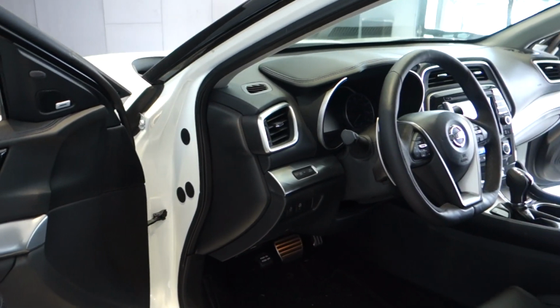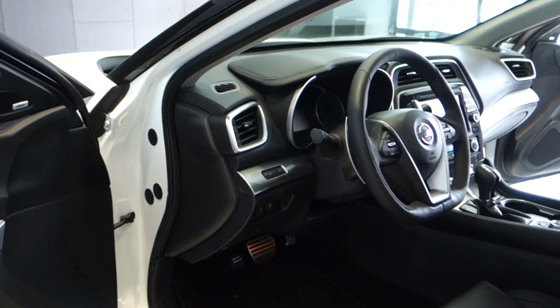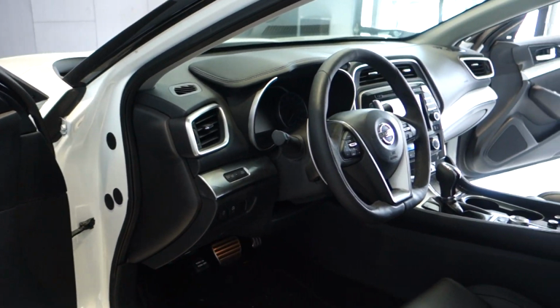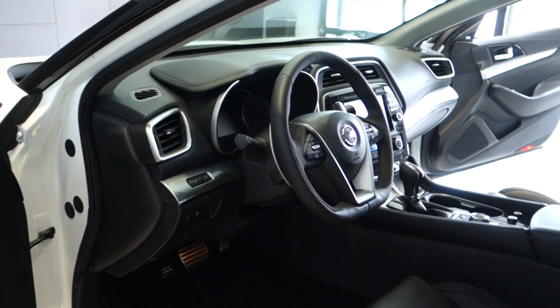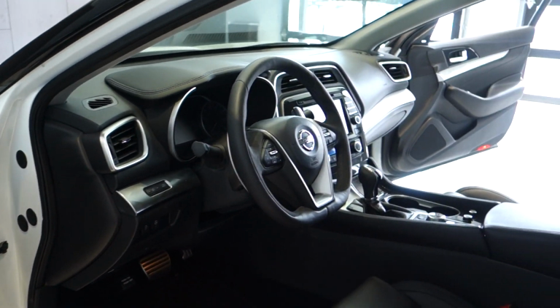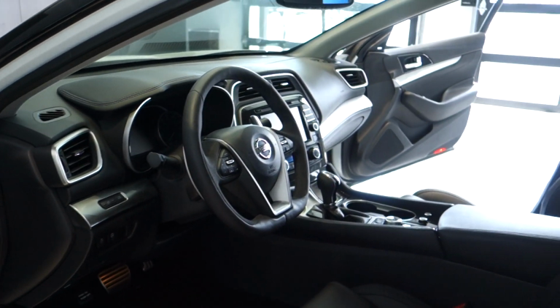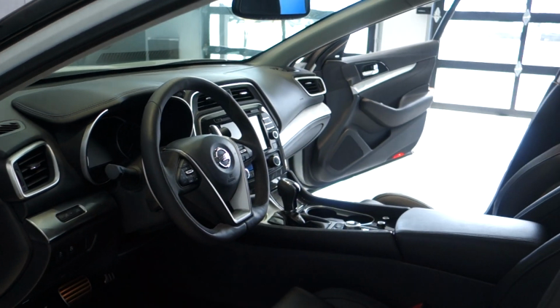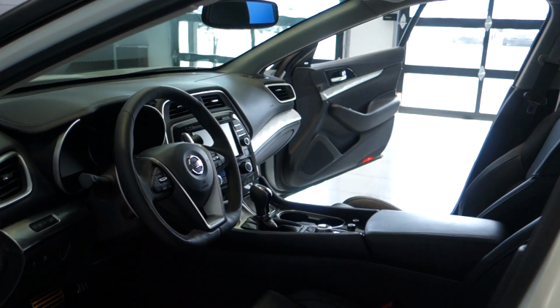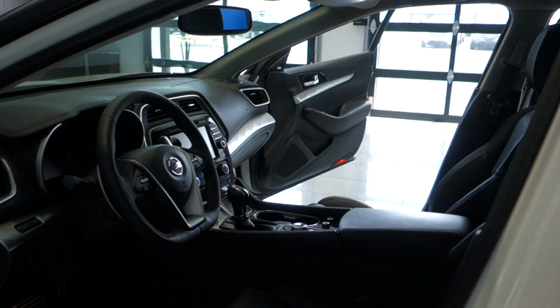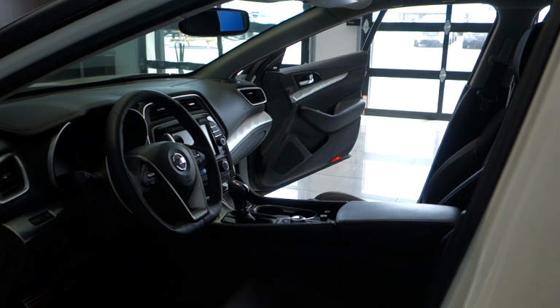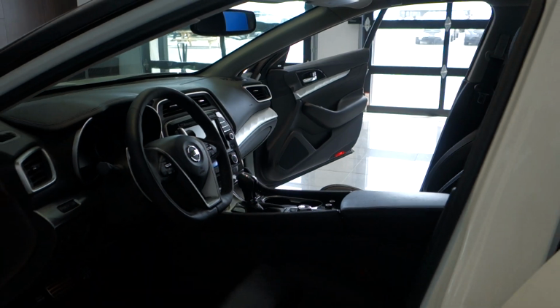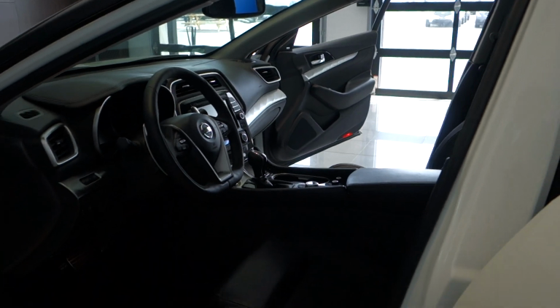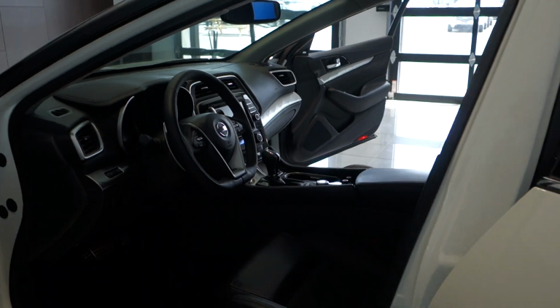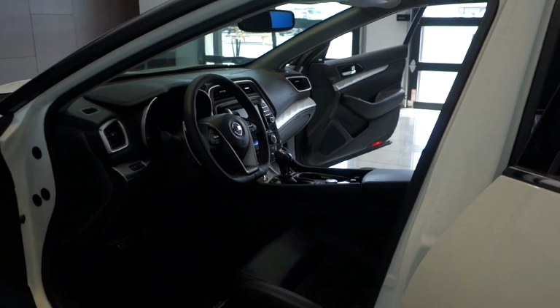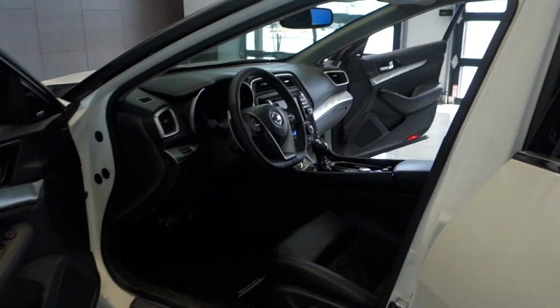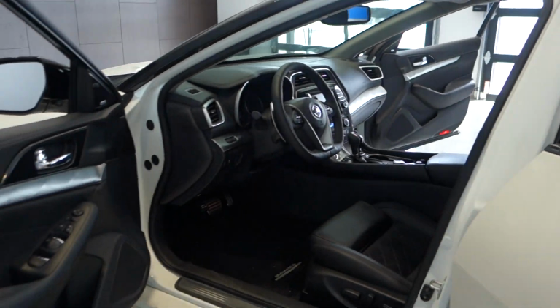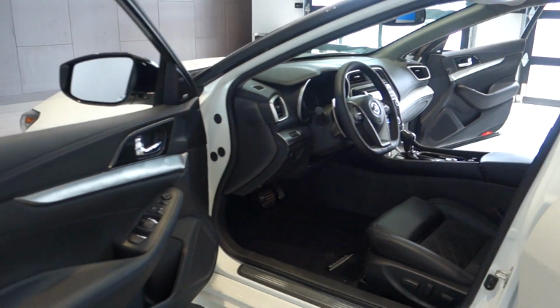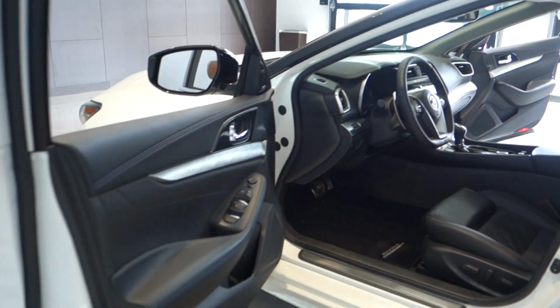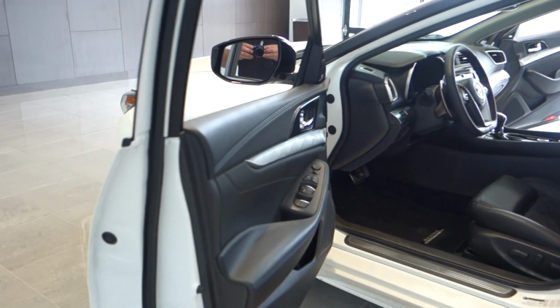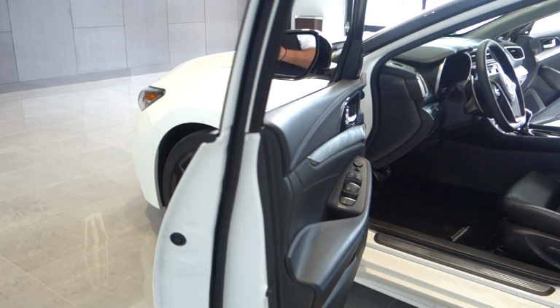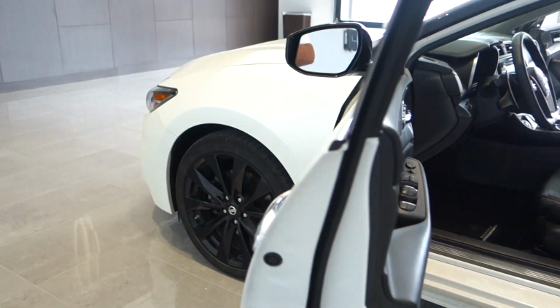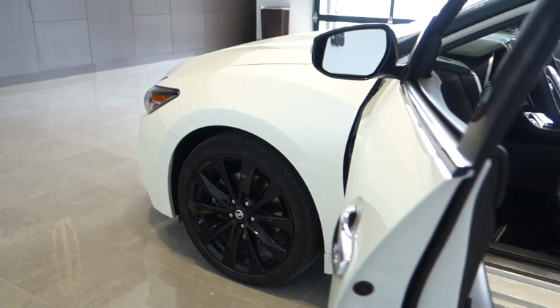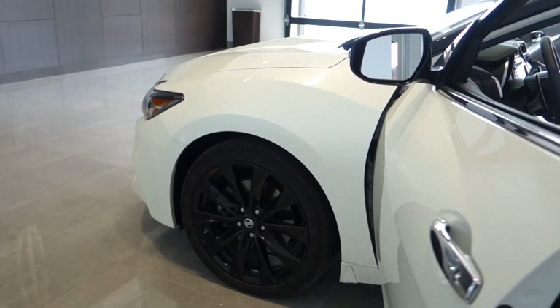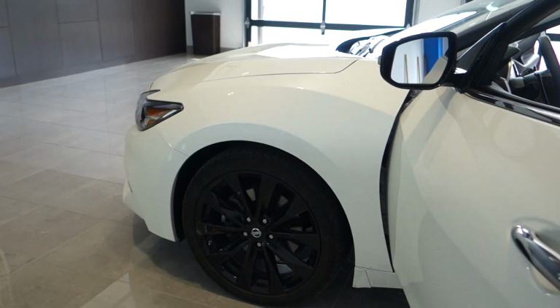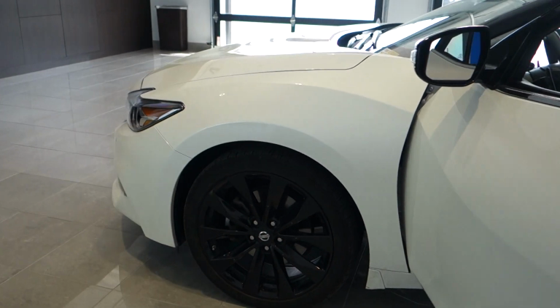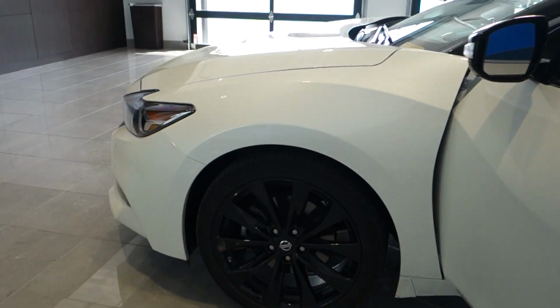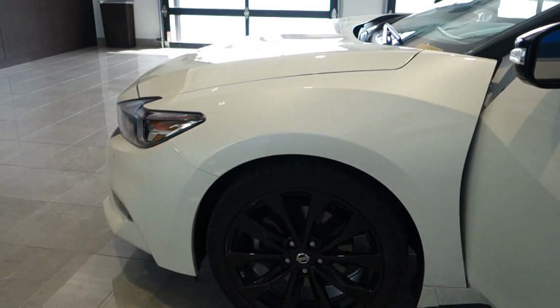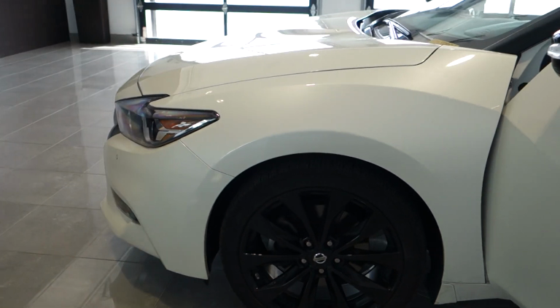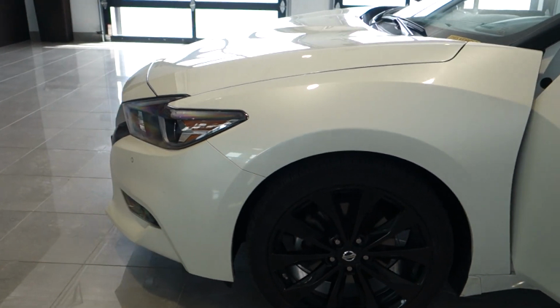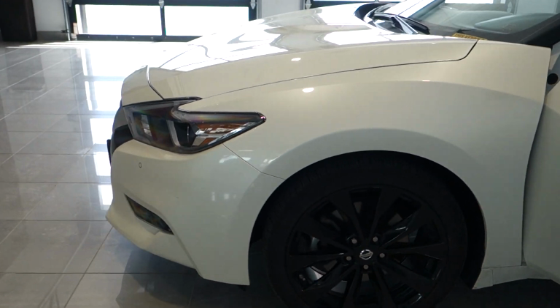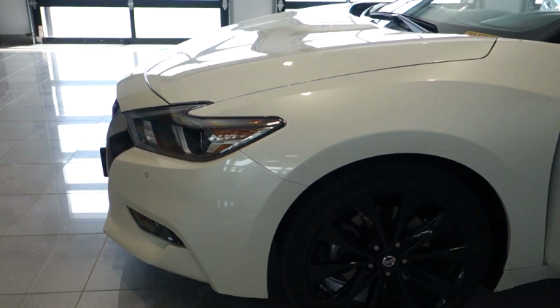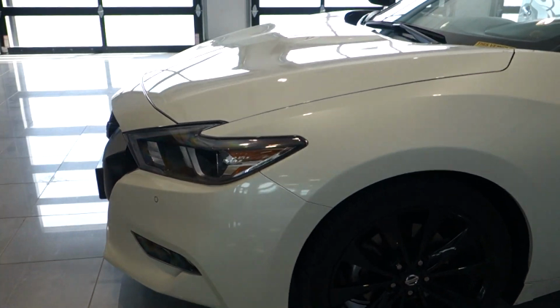Other features include navigation, backup camera, and a sports steering wheel. And of course, this vehicle is going to be inspected and certified by our master technicians here at Preston Nissan.